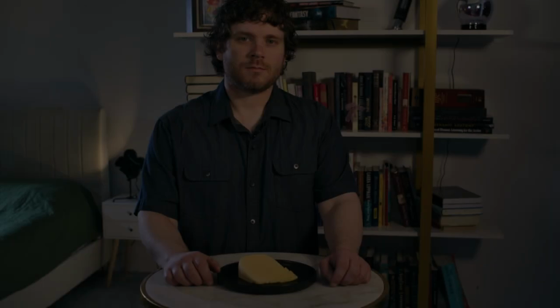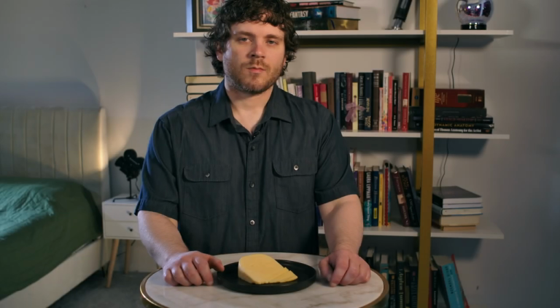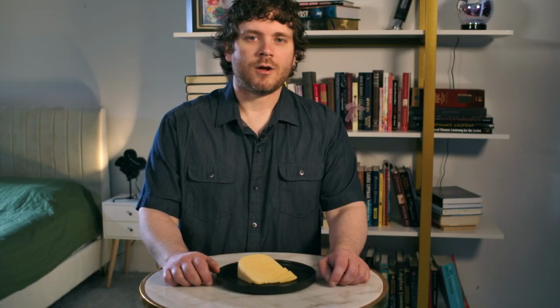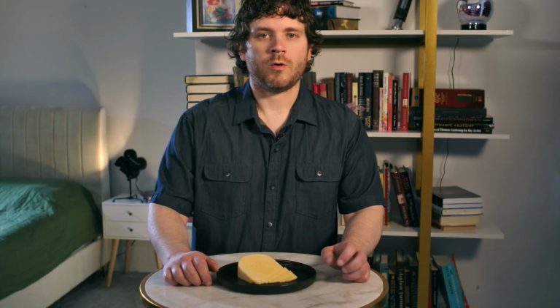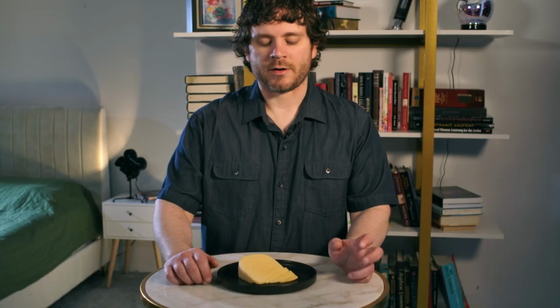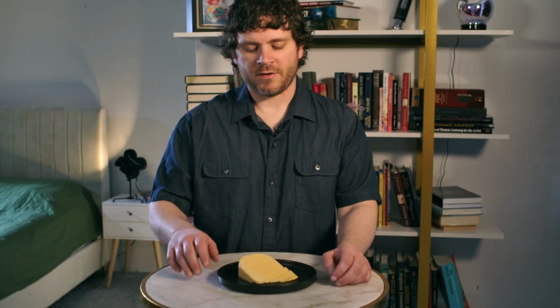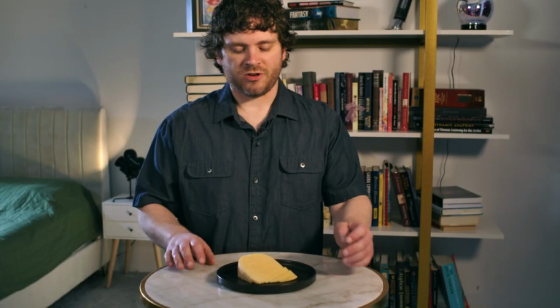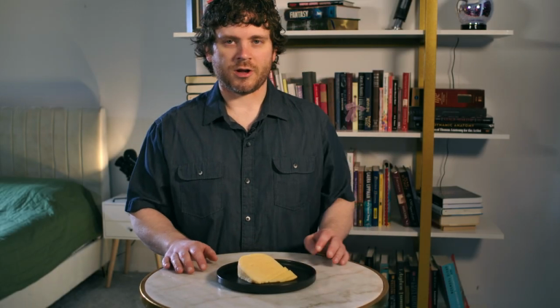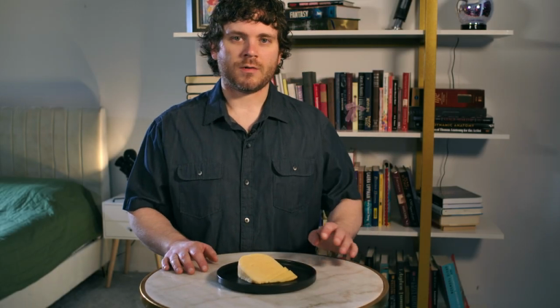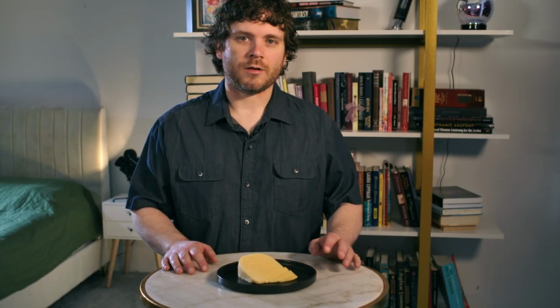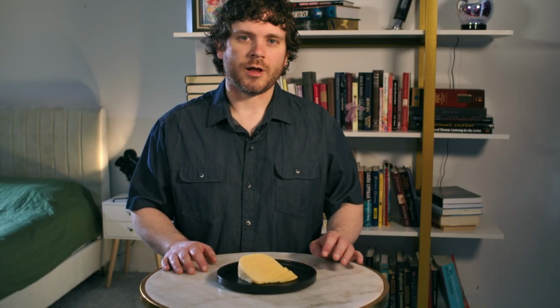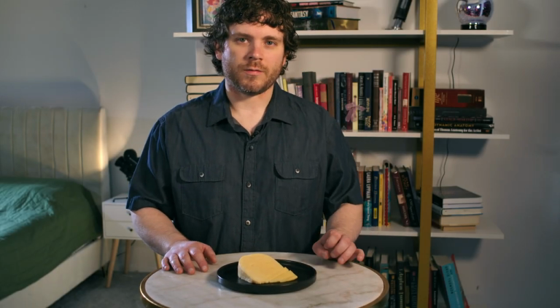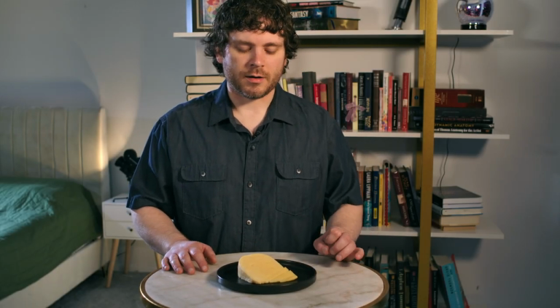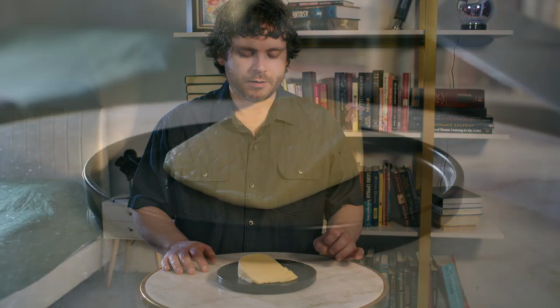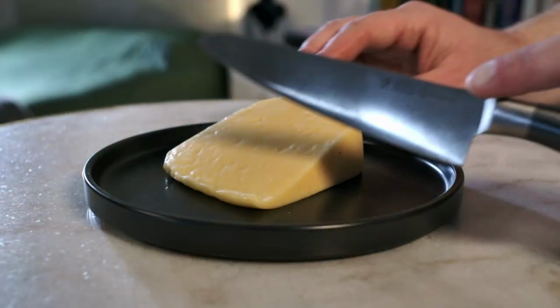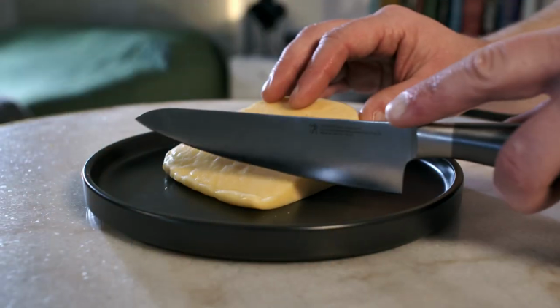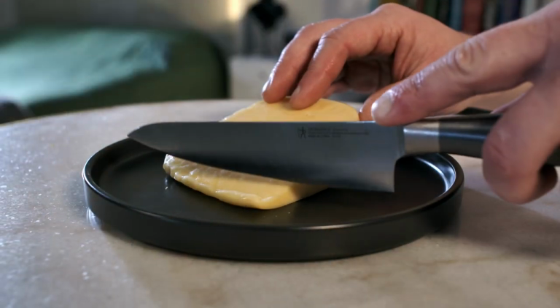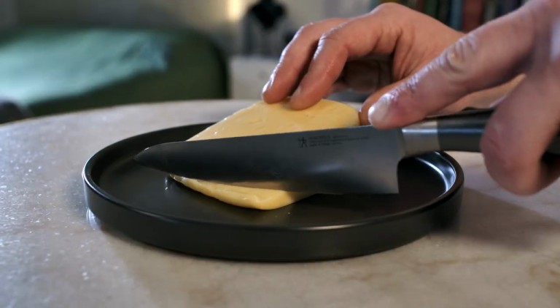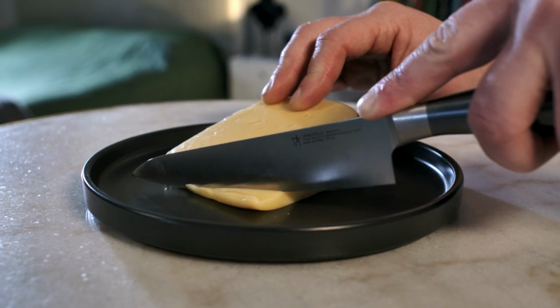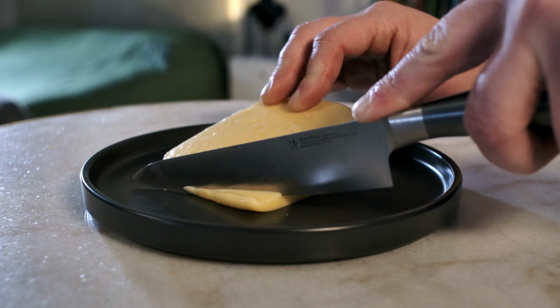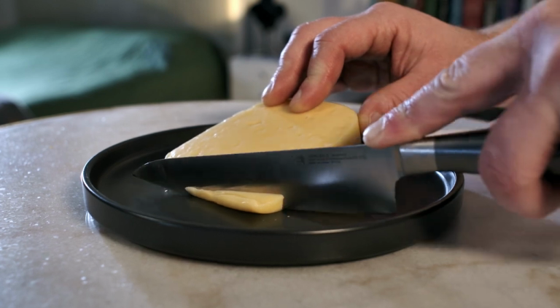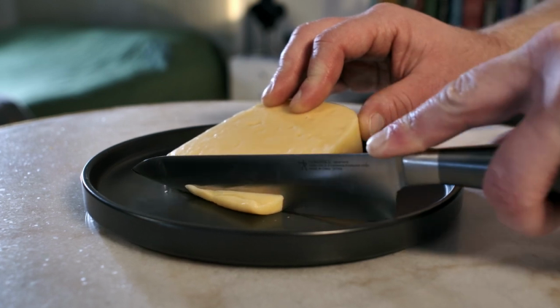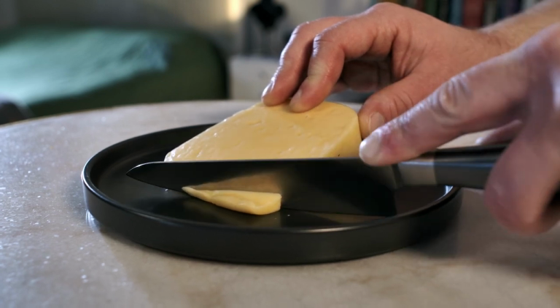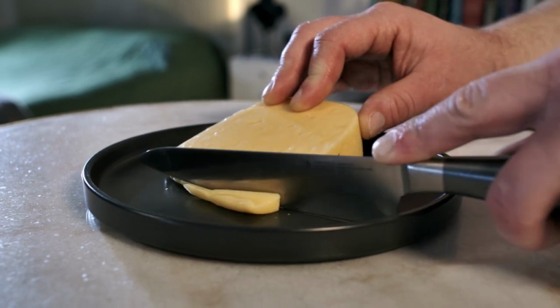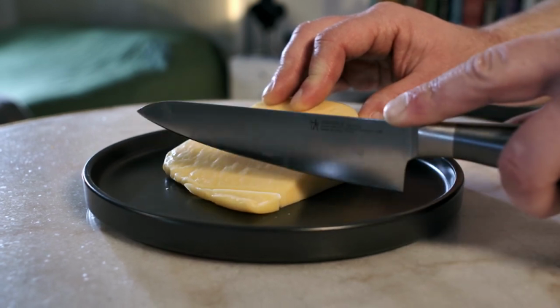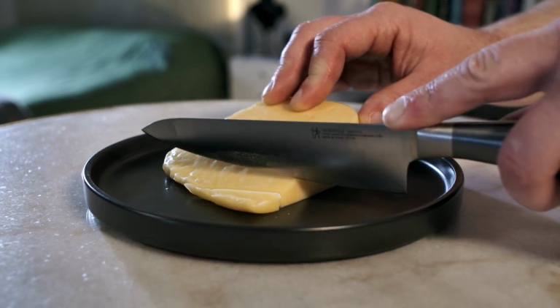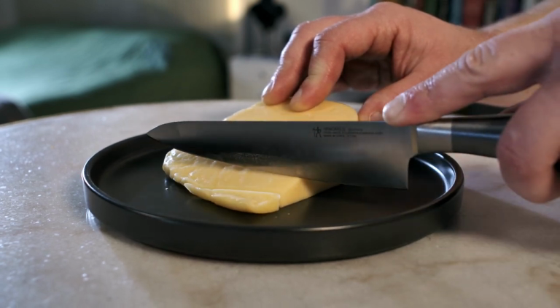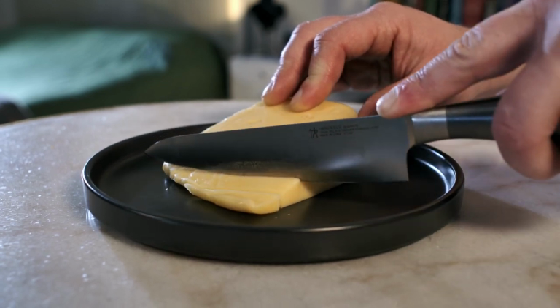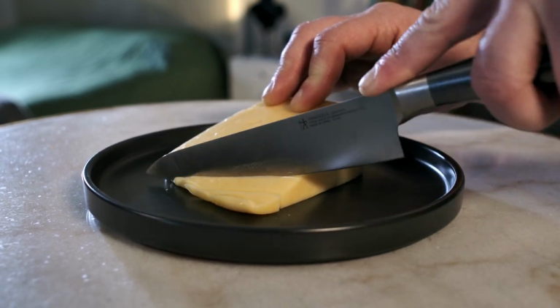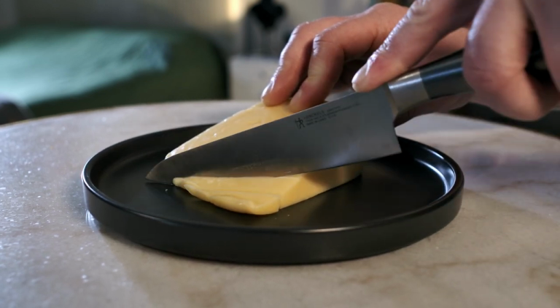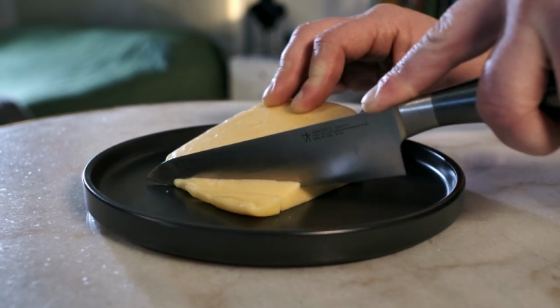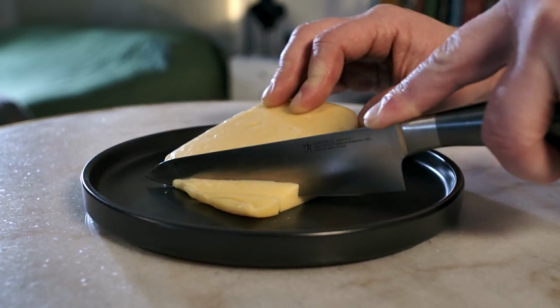Hello, welcome back to Fancy Cheese Sunday. Today we've got Edim. This is another cheese I've never had before, never heard of it before.